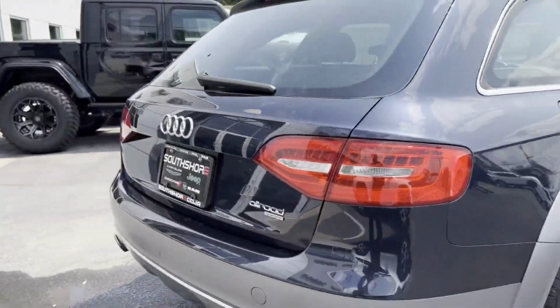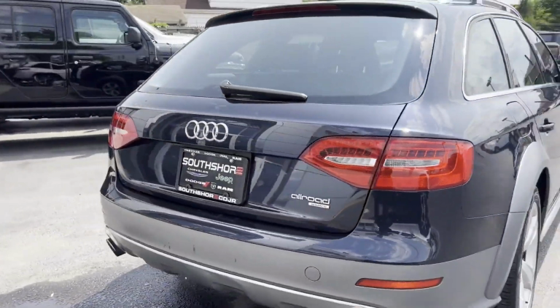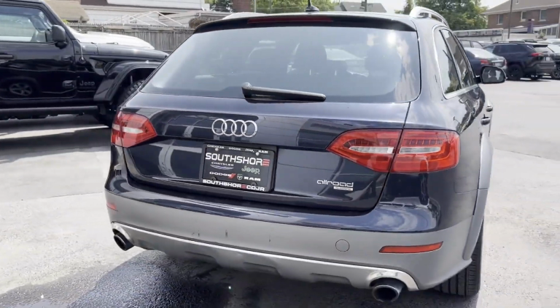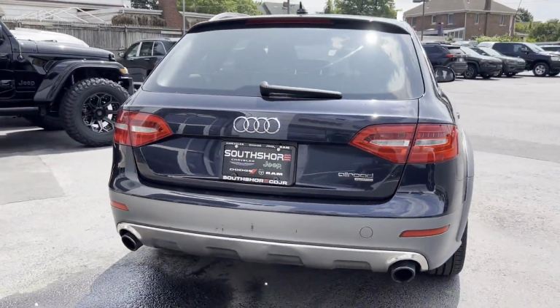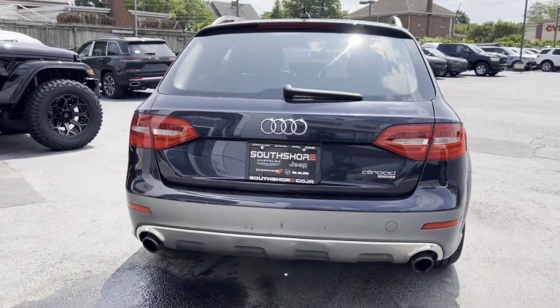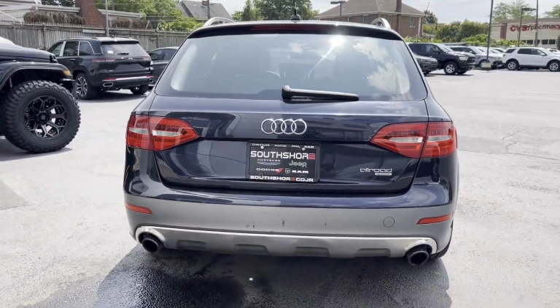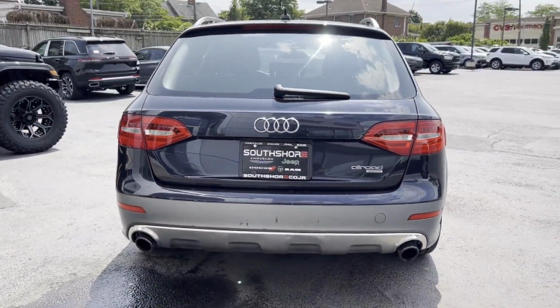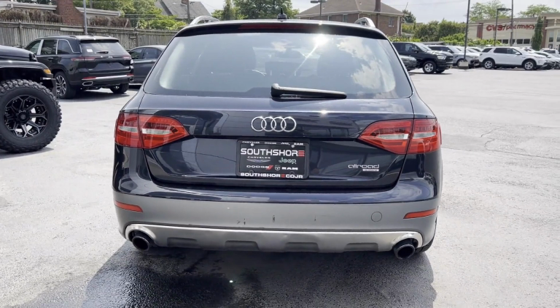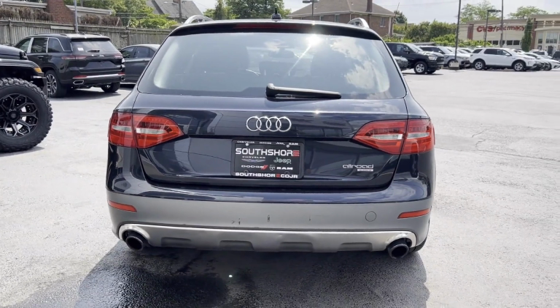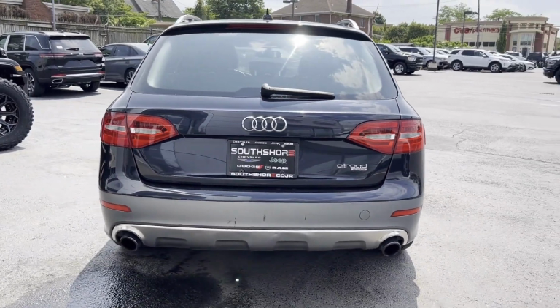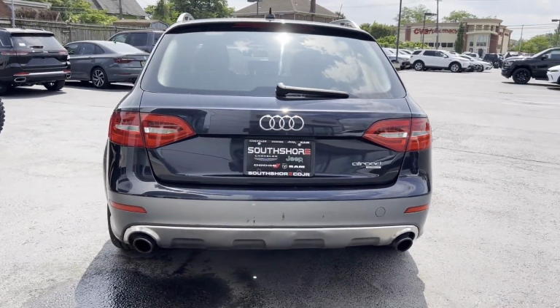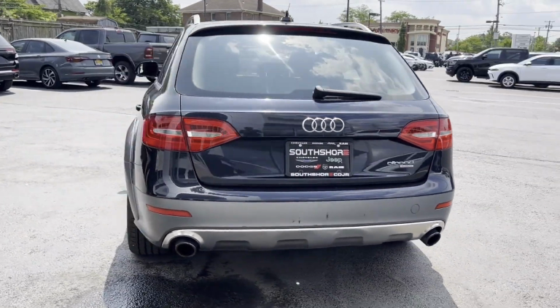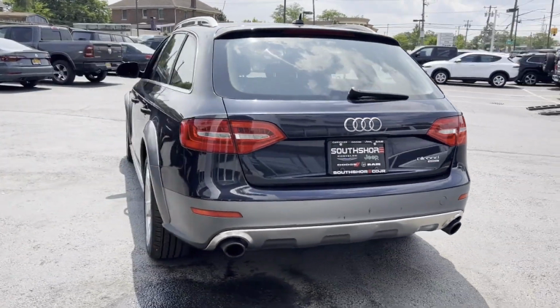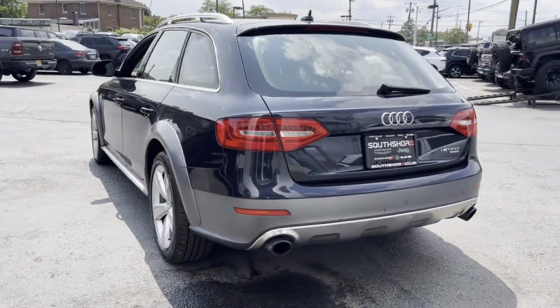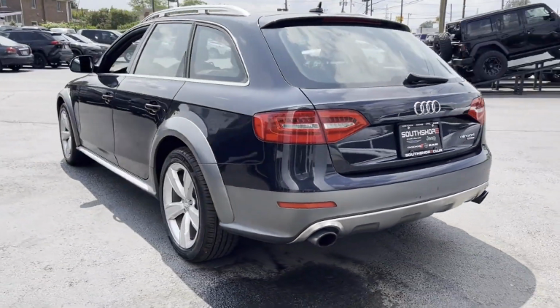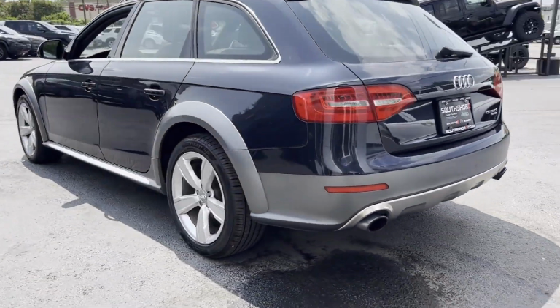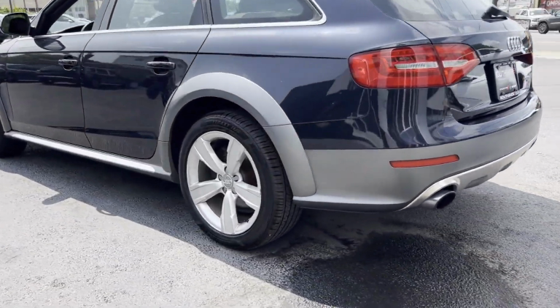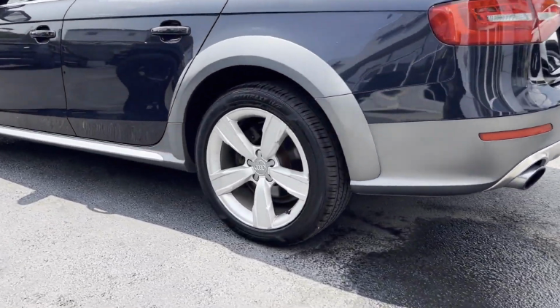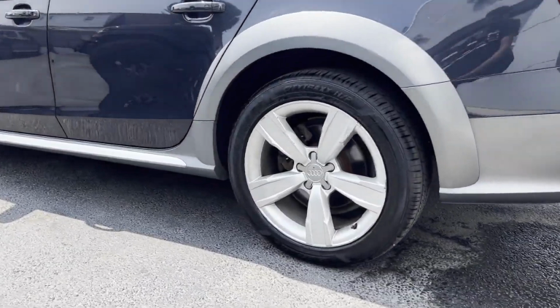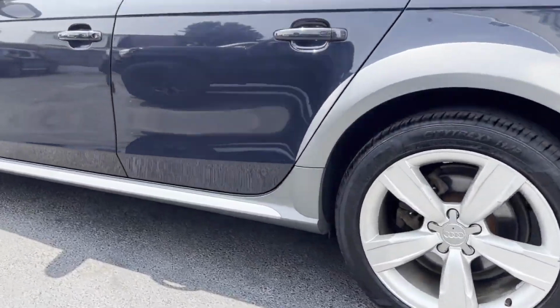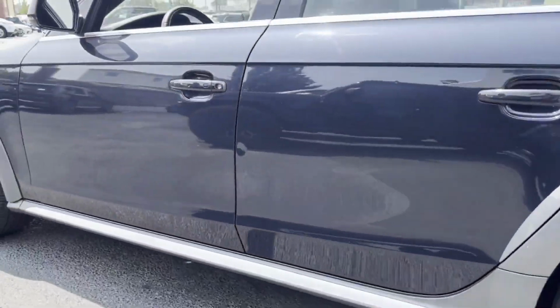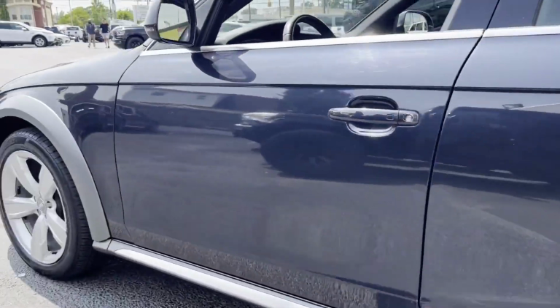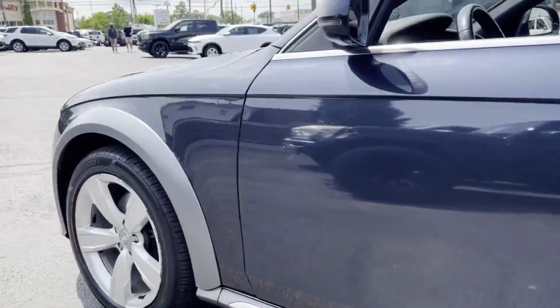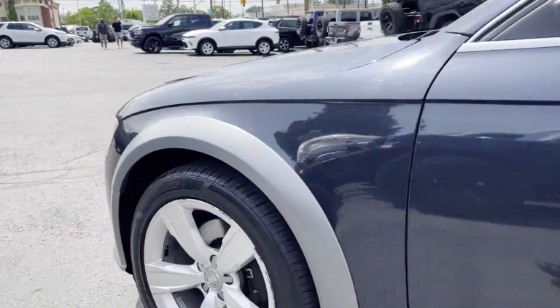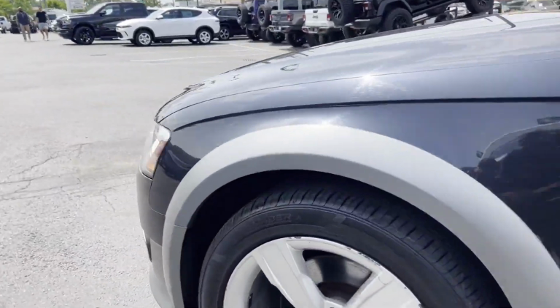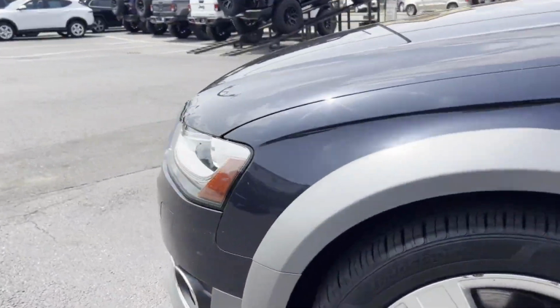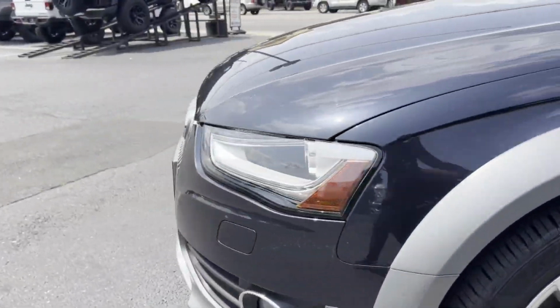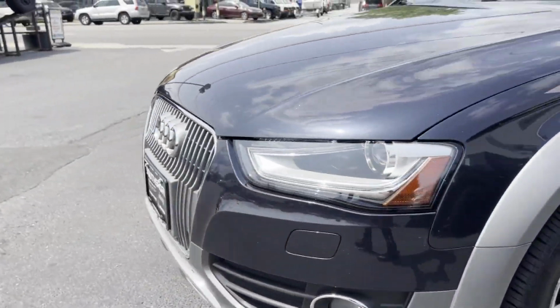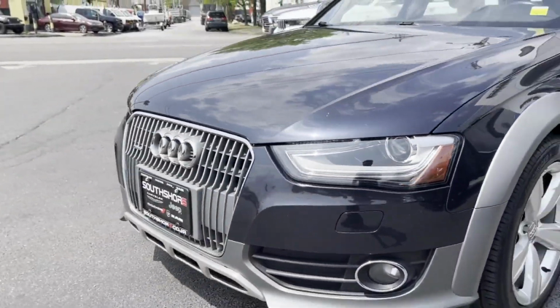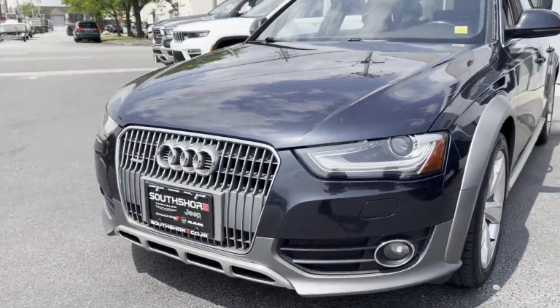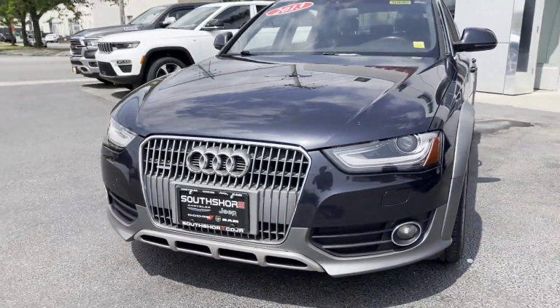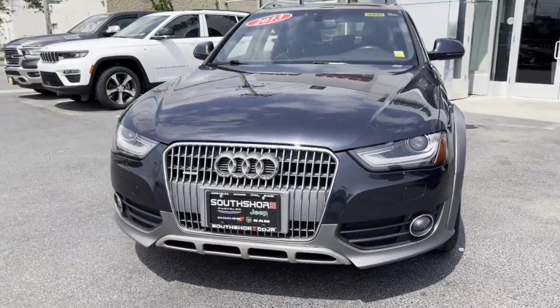Side view mirrors with turn signals, satellite radio, premium sound system, turbocharged engine, all-wheel drive, heated side view mirrors, leather seats, panoramic roof, moonroof, power driver seat.